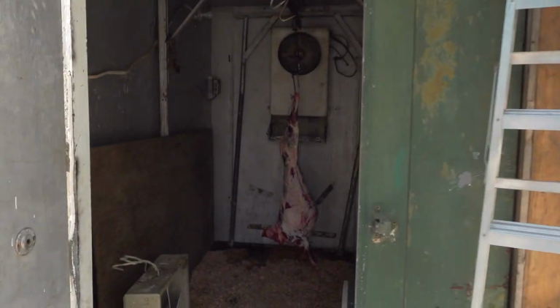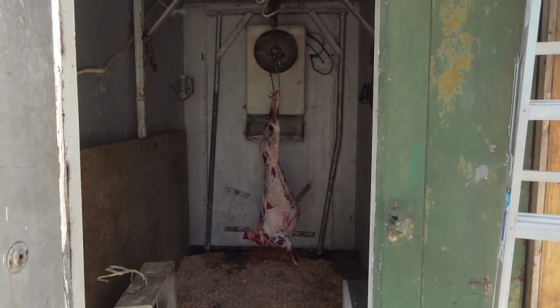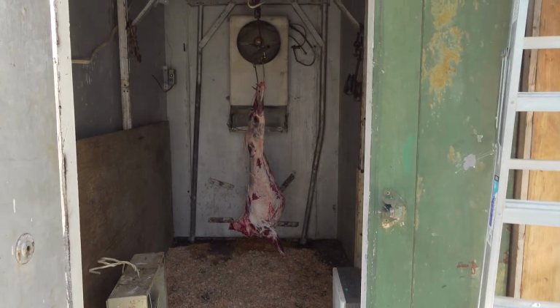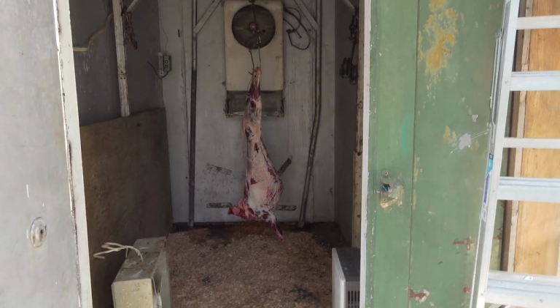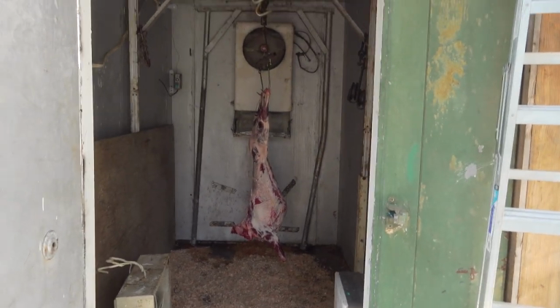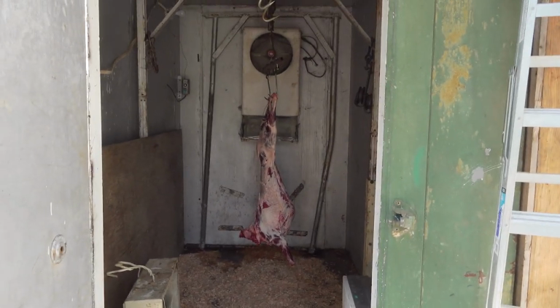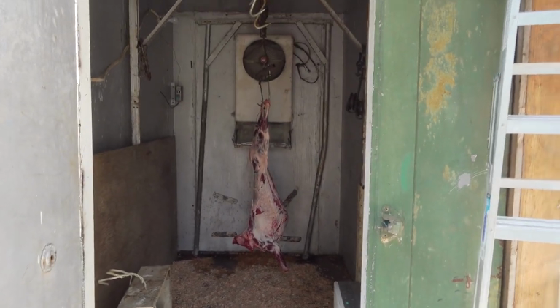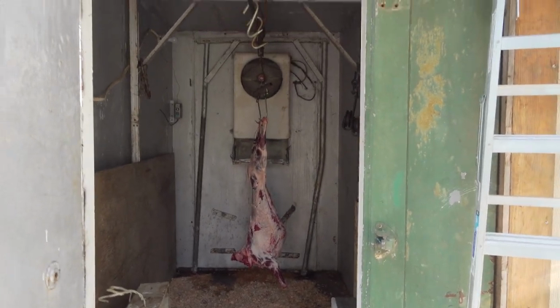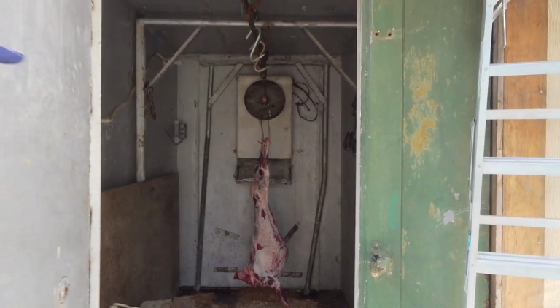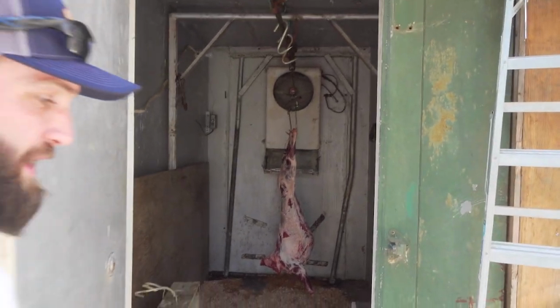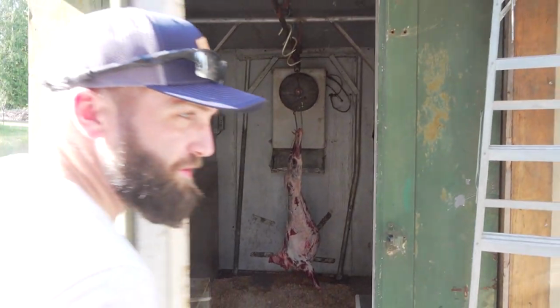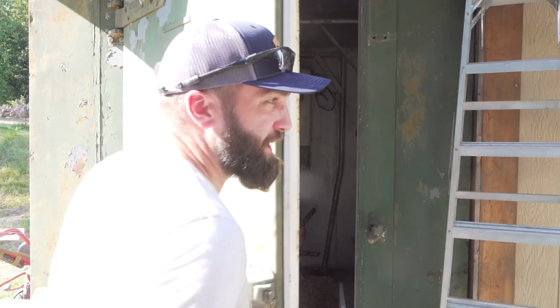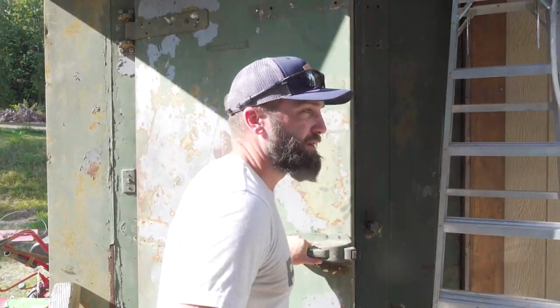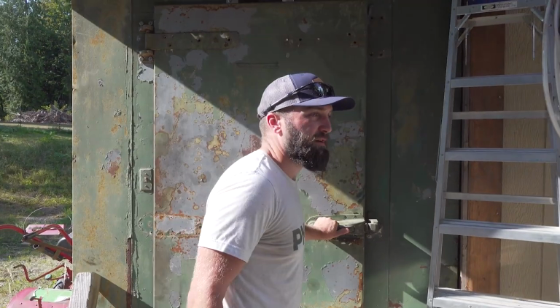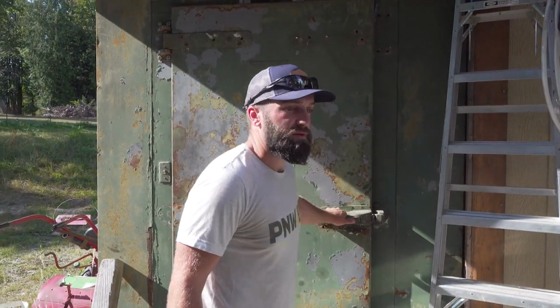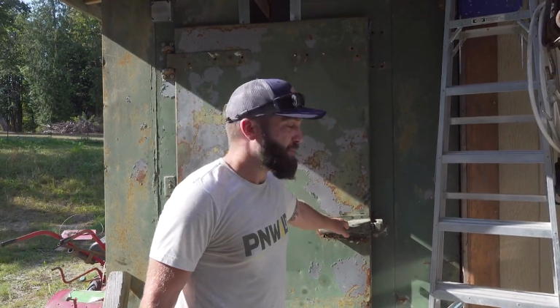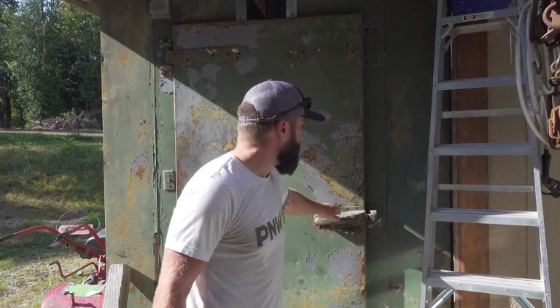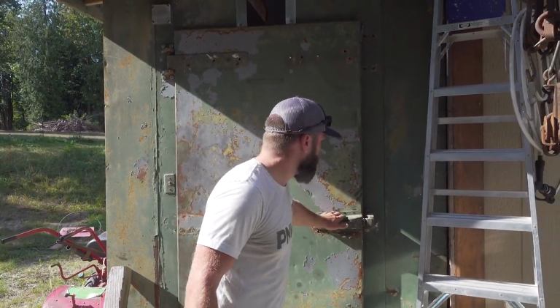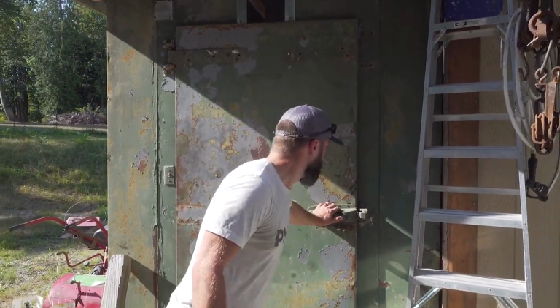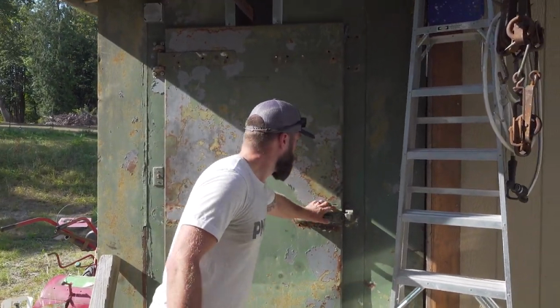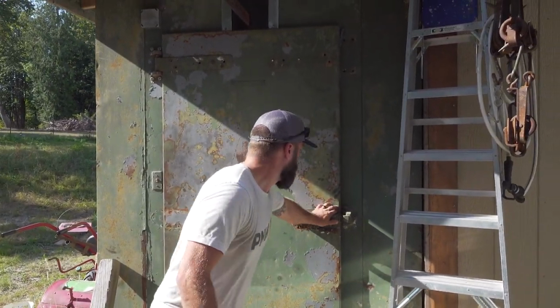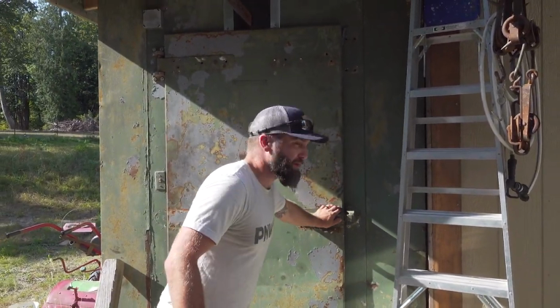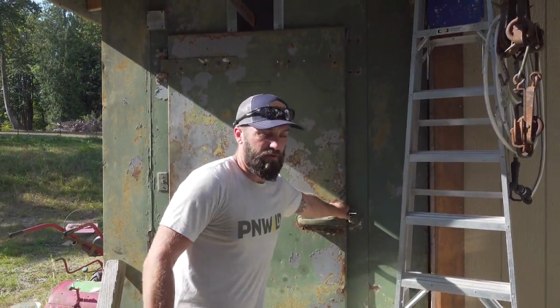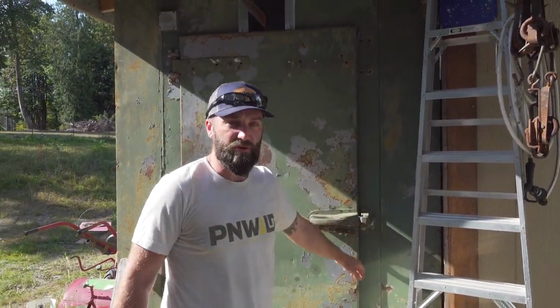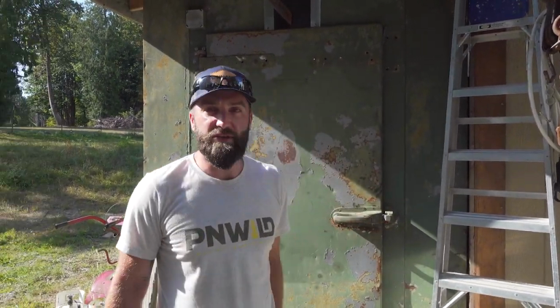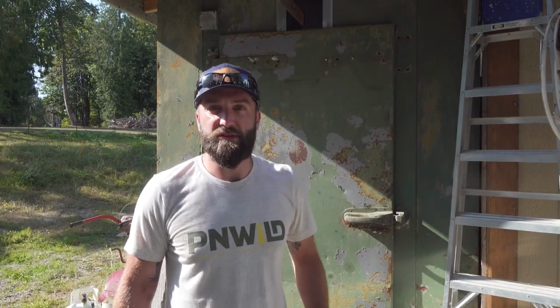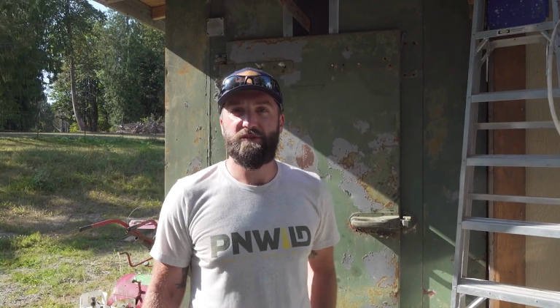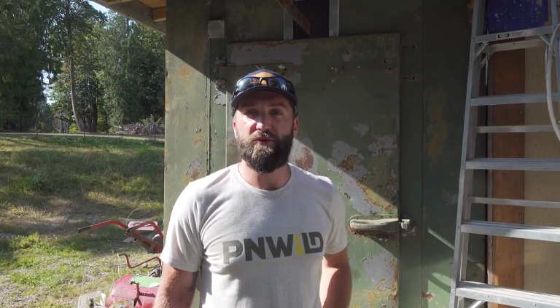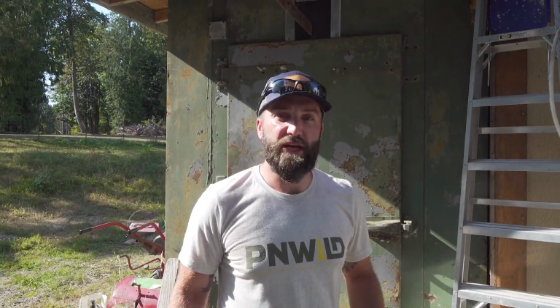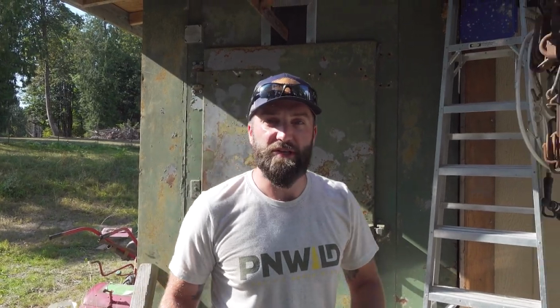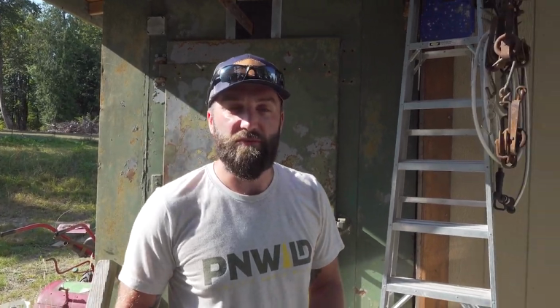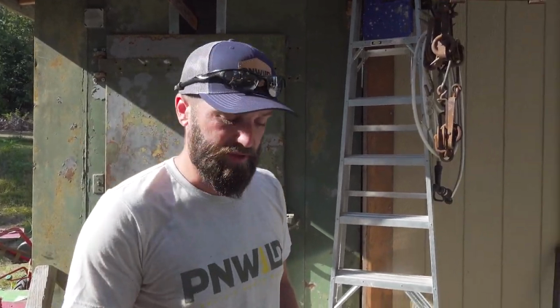This is the cooler, guys. We were able to put my bear in there for seven days, so we'll go take a look and see how the meat's looking.